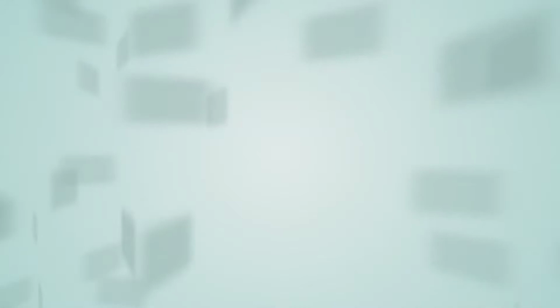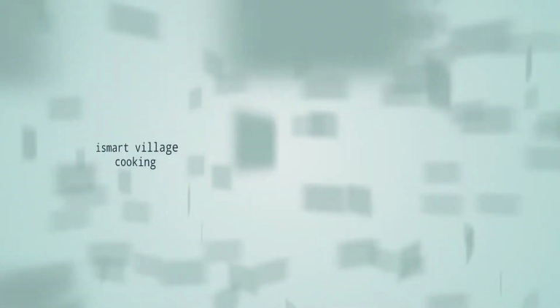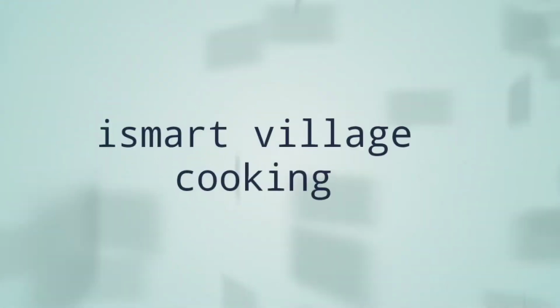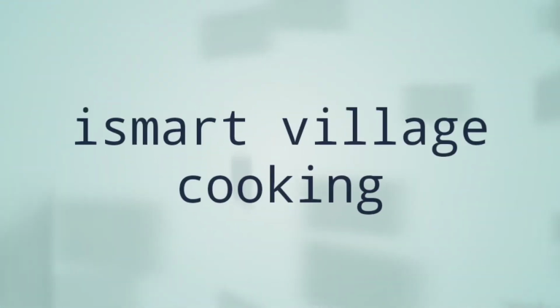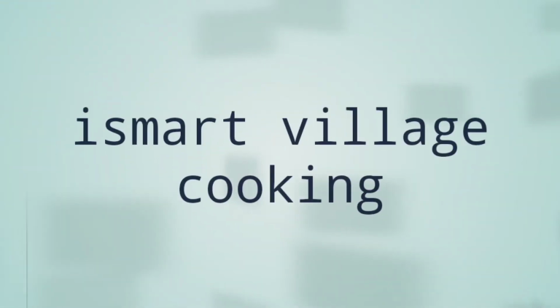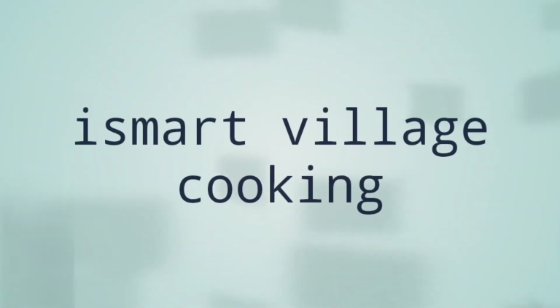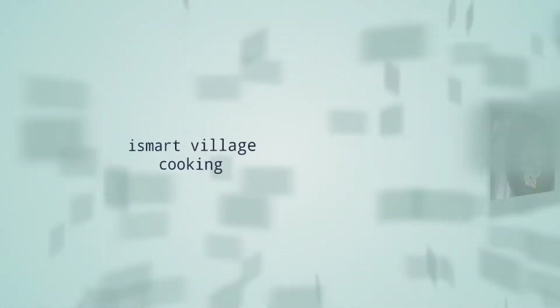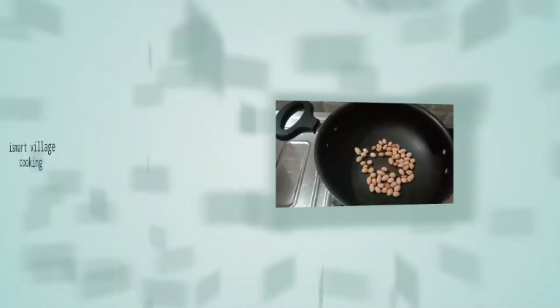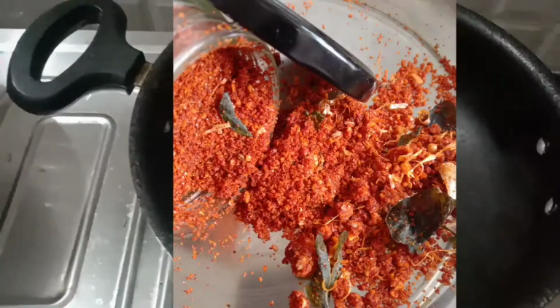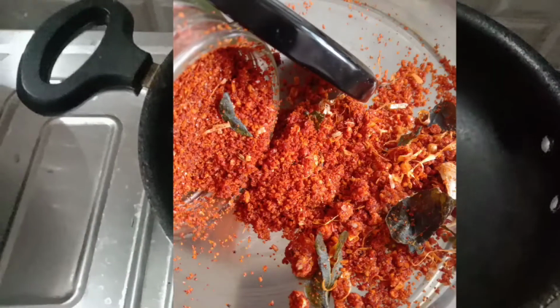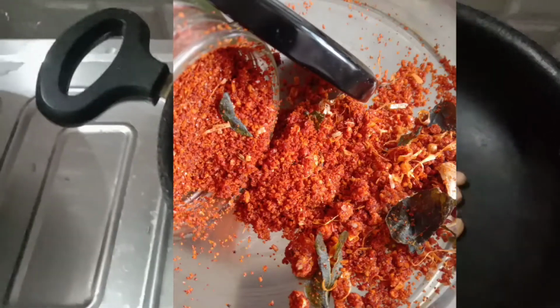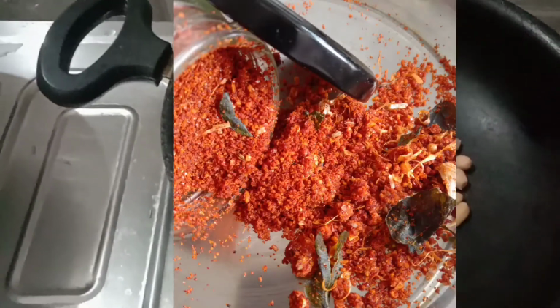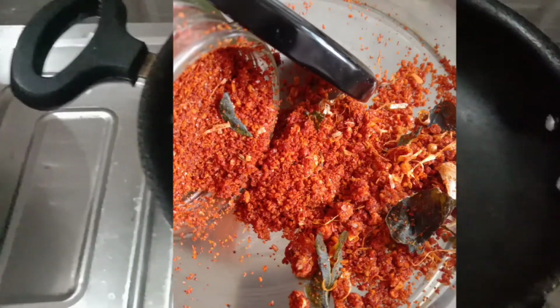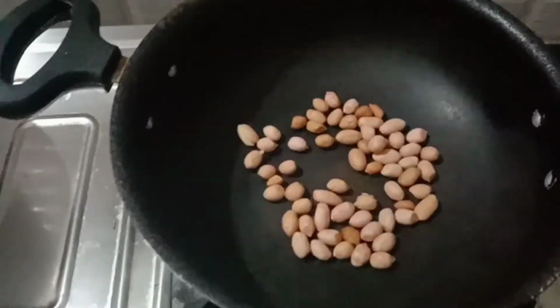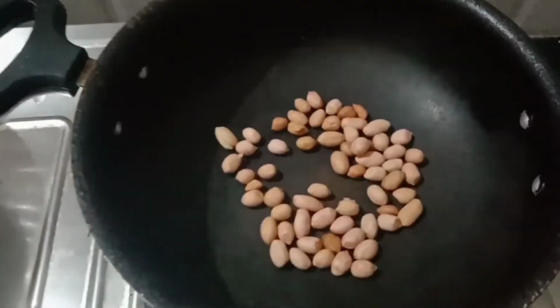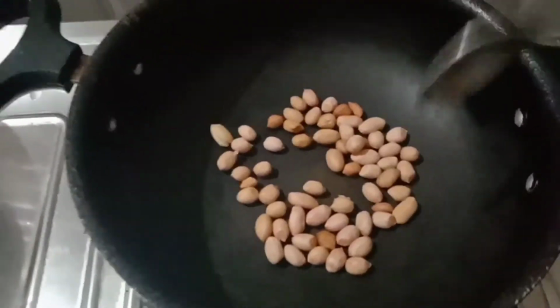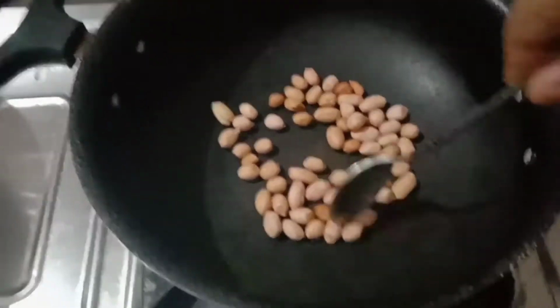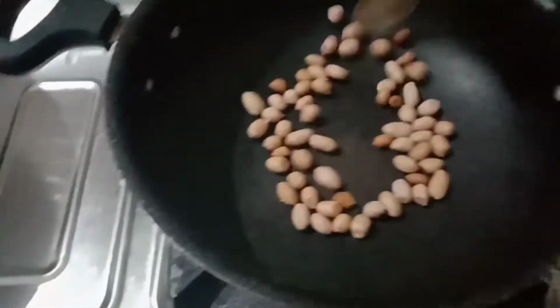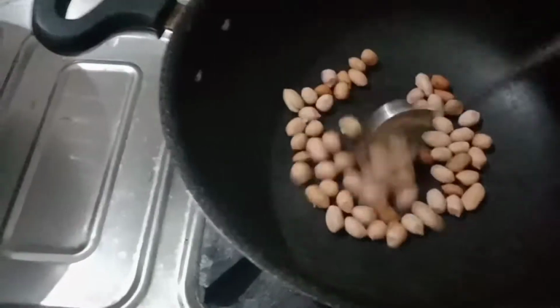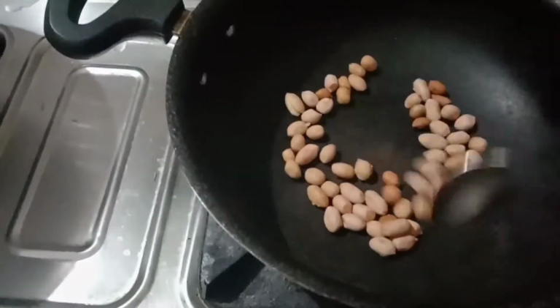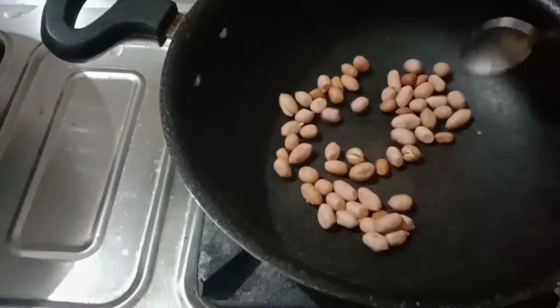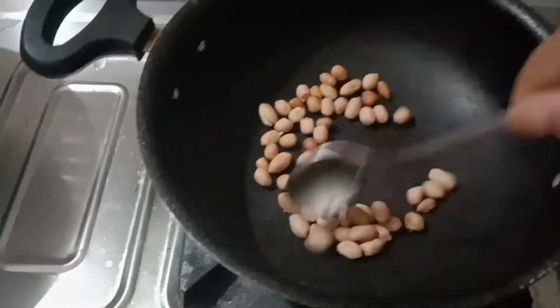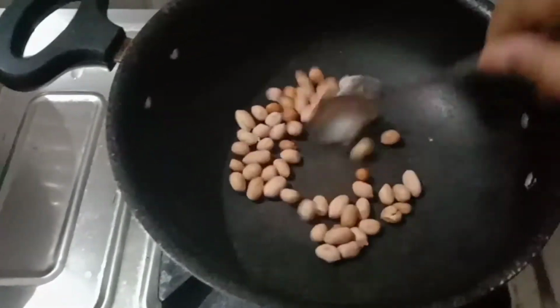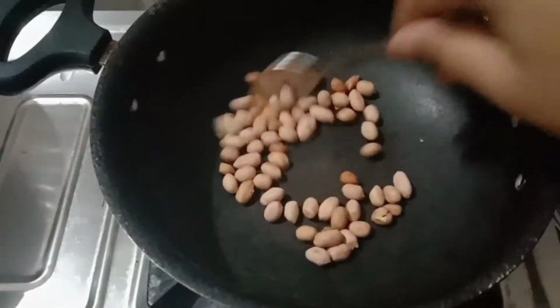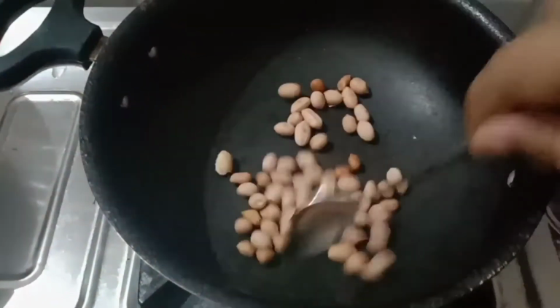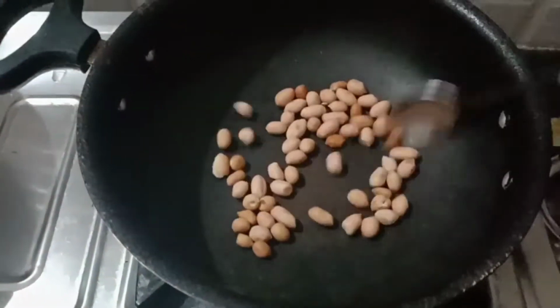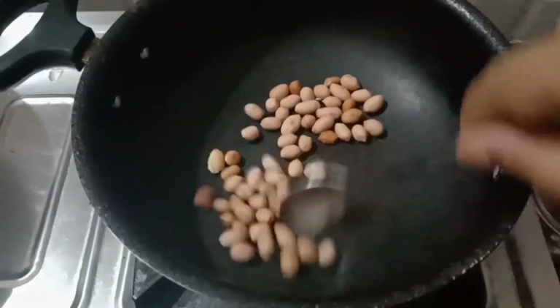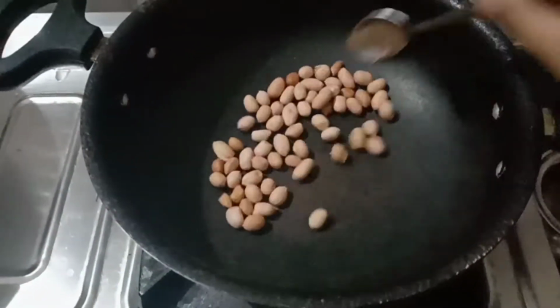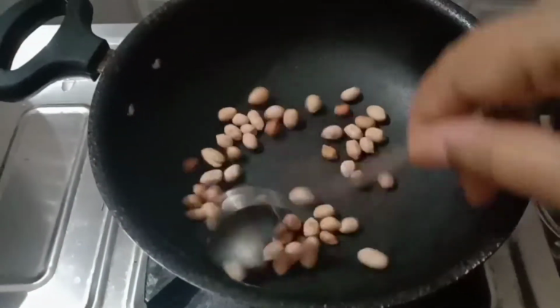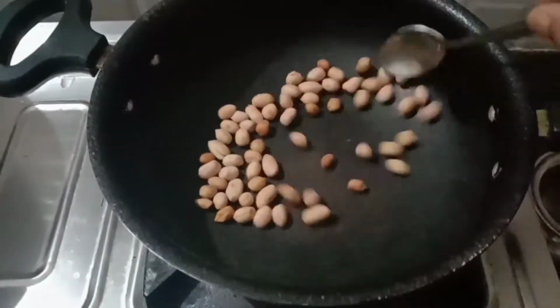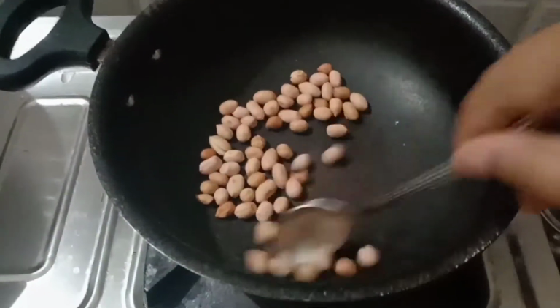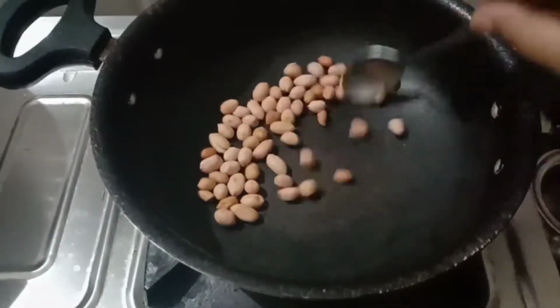Now we are going to make the ingredients for this dish. We are going to put some salt on the plate.